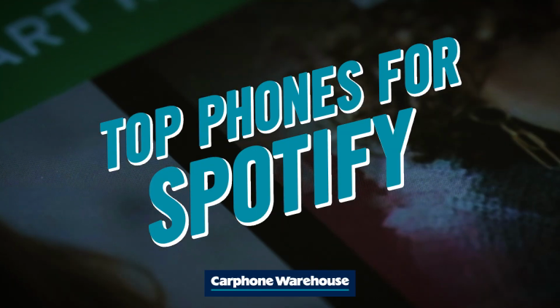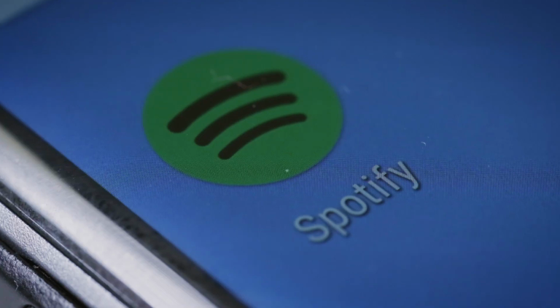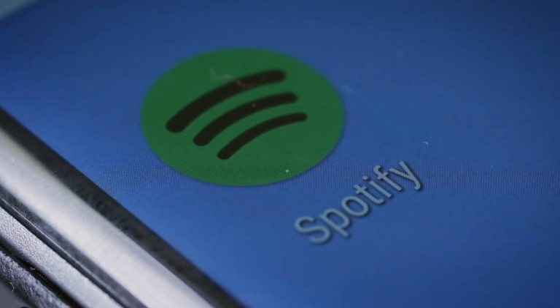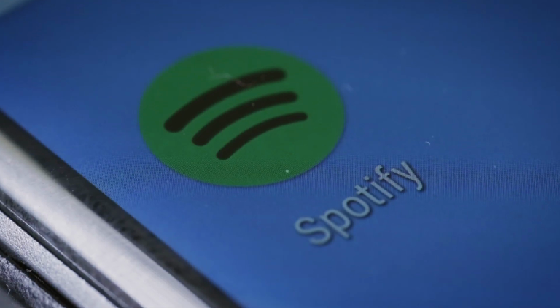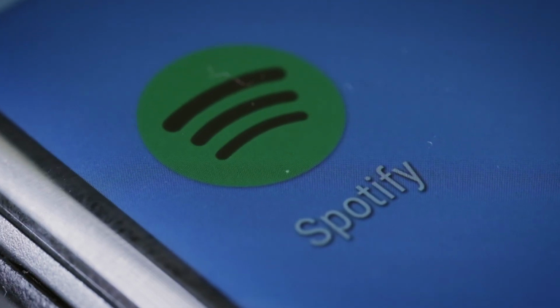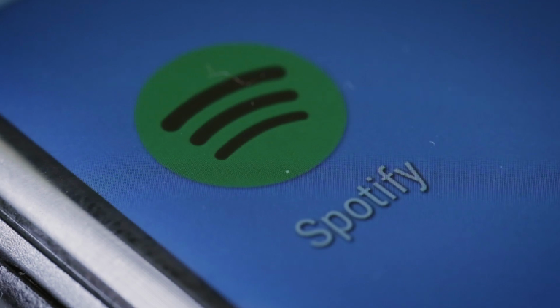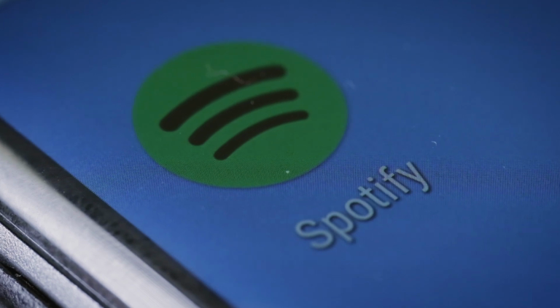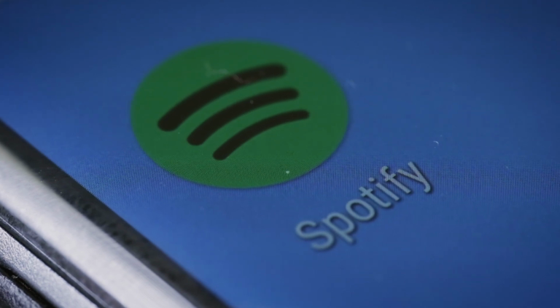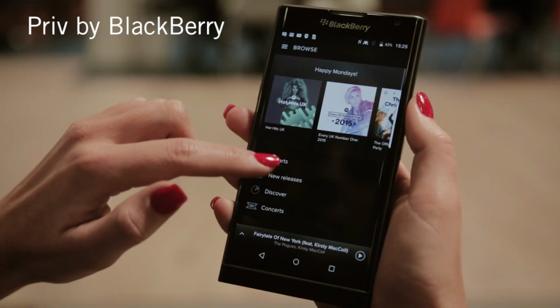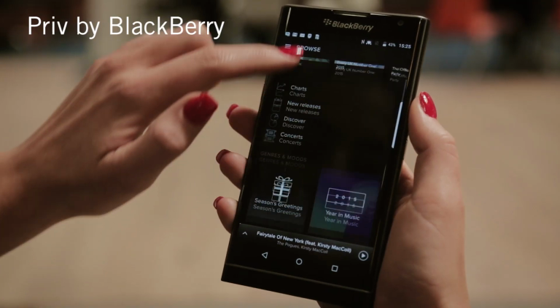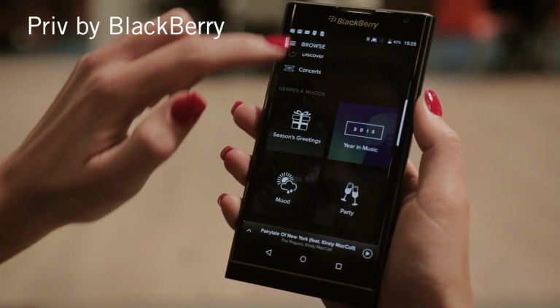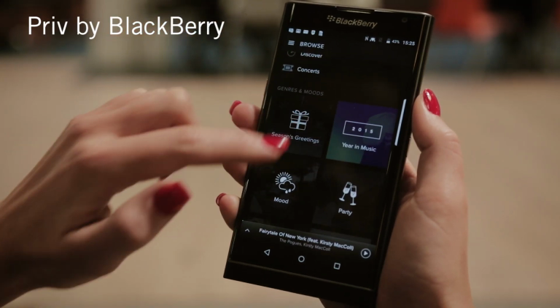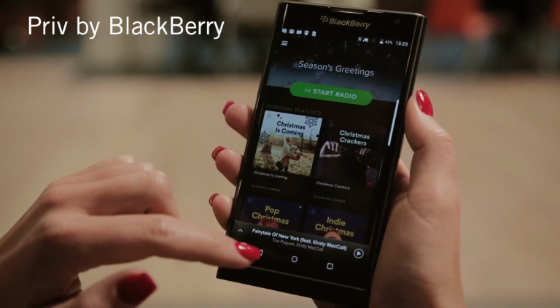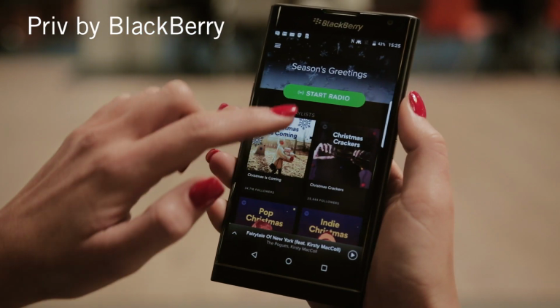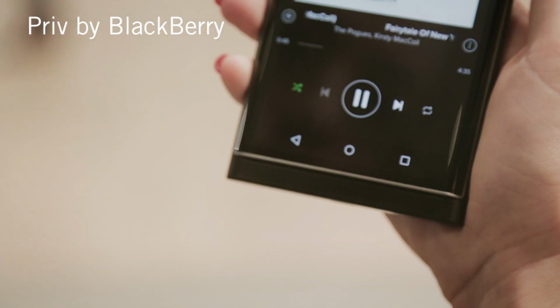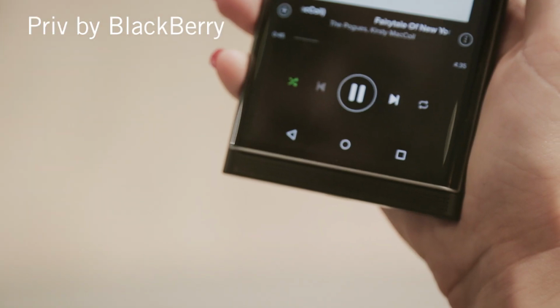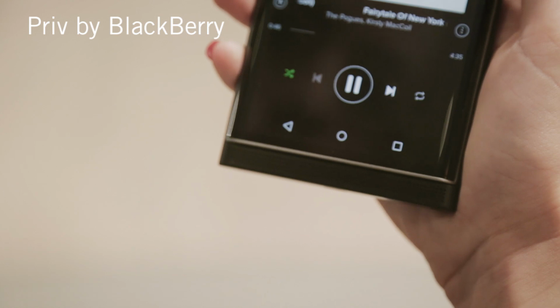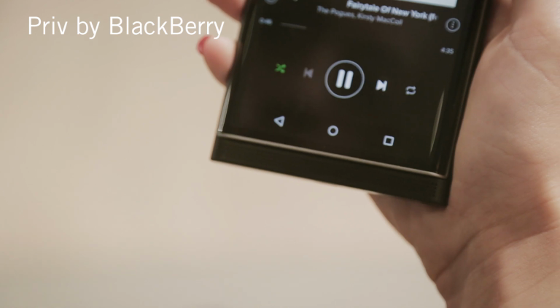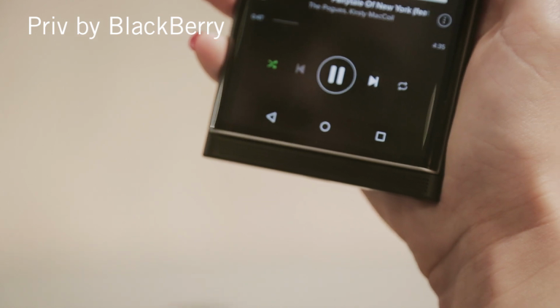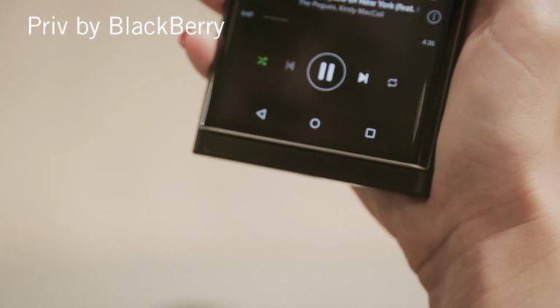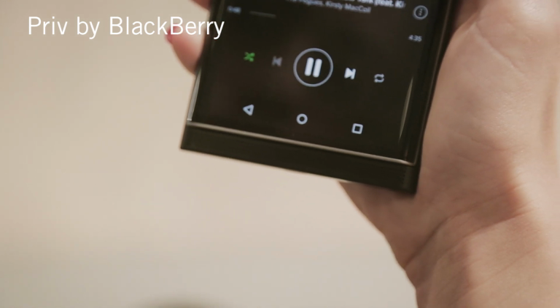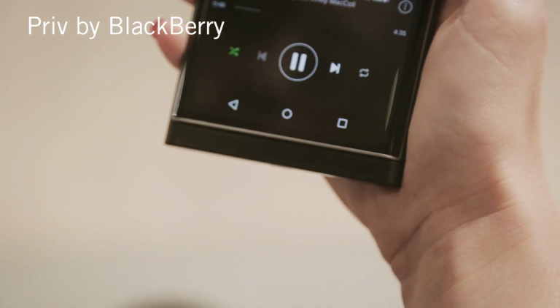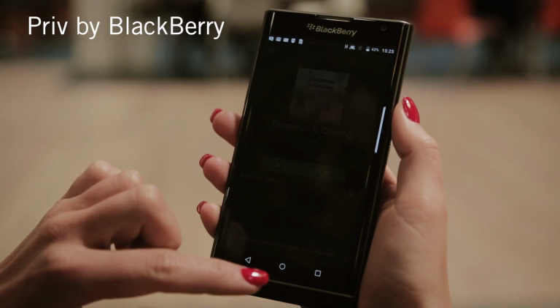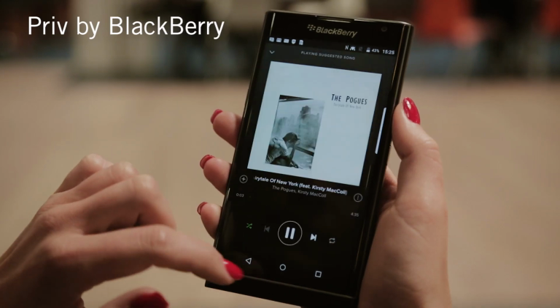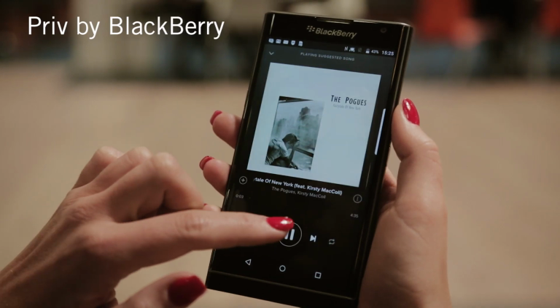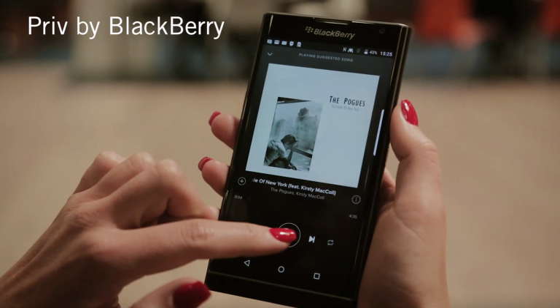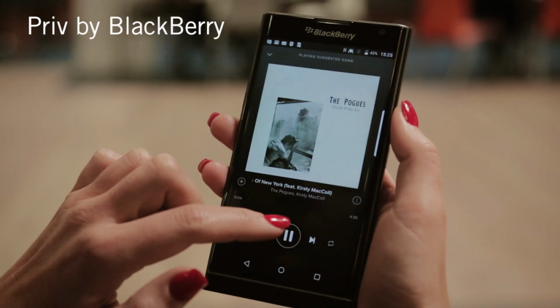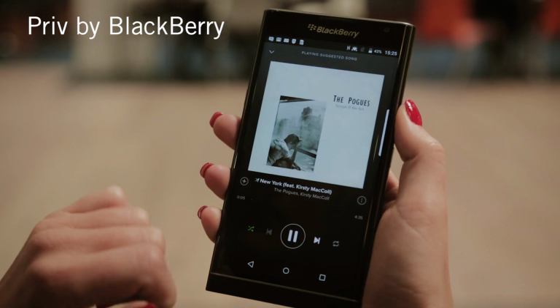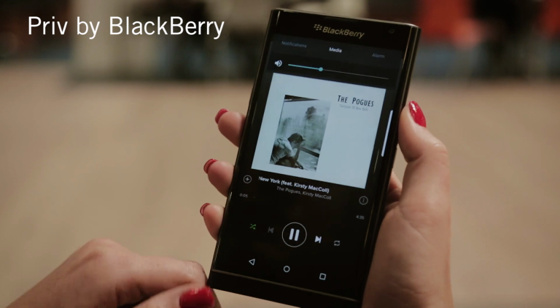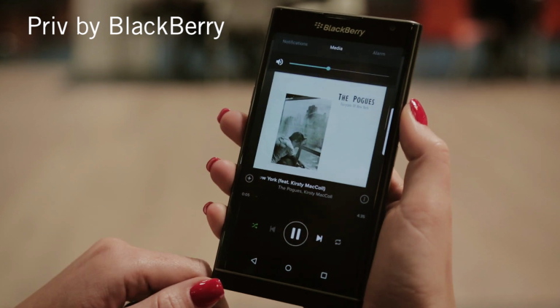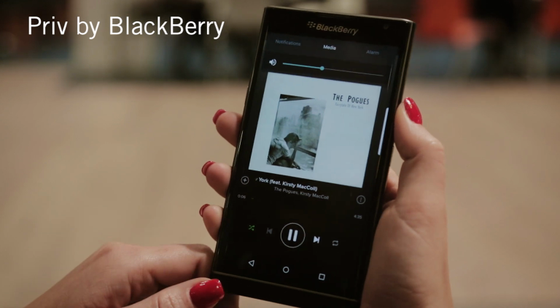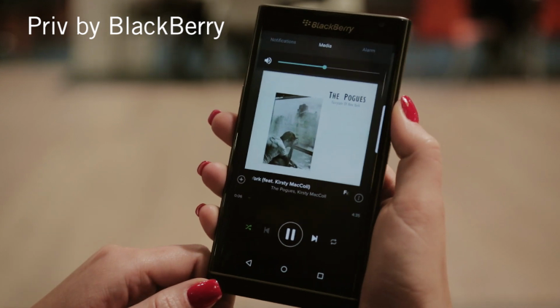Make the most of Spotify with these great phones. Priv by BlackBerry features a high quality speaker which stretches right across the bottom of the phone. And because it's facing you, there's no loss of sound when you pump up the volume.